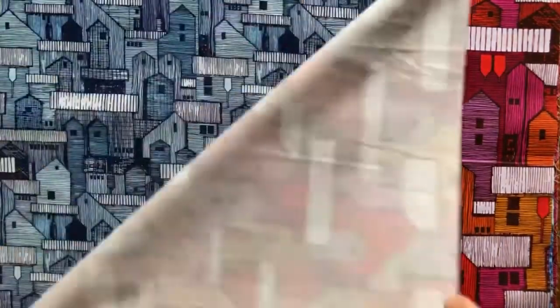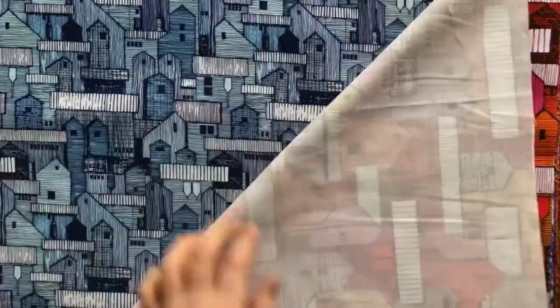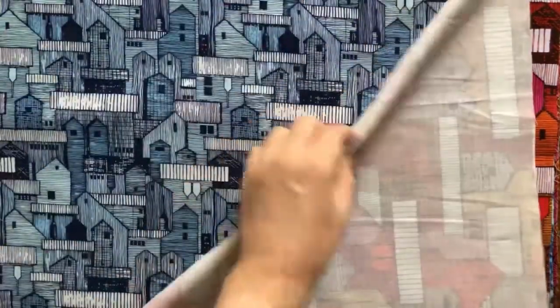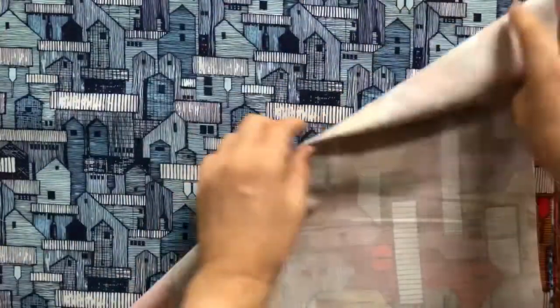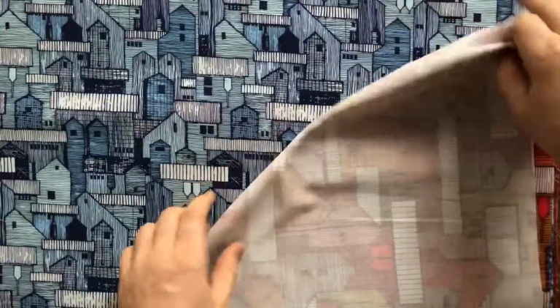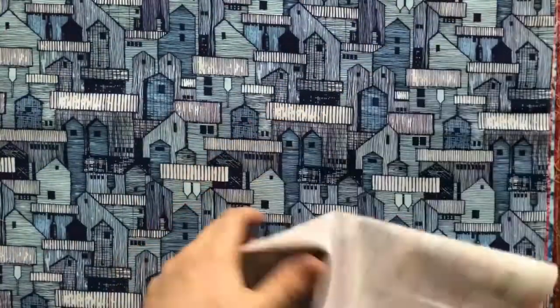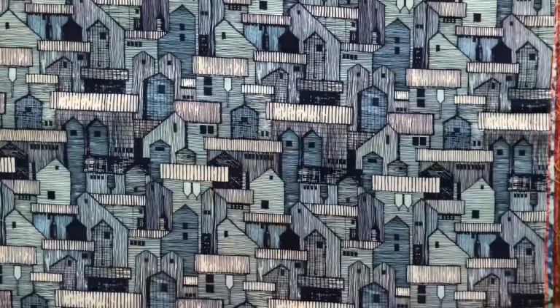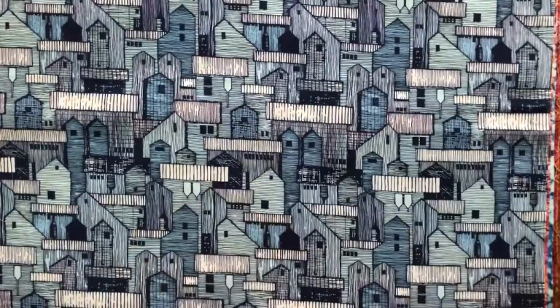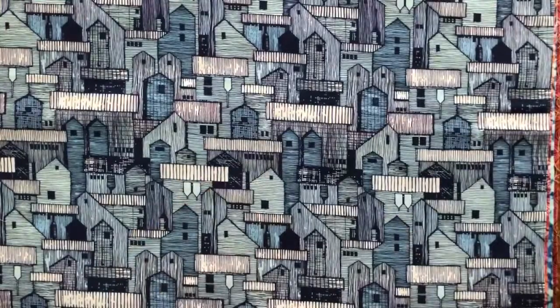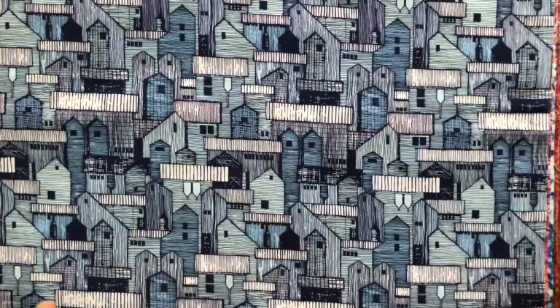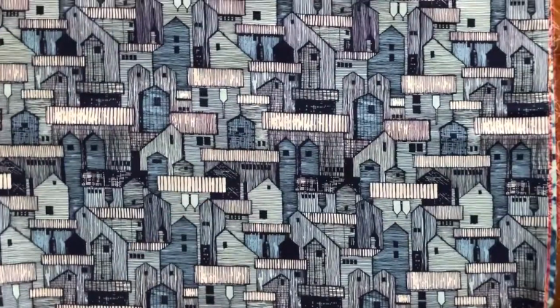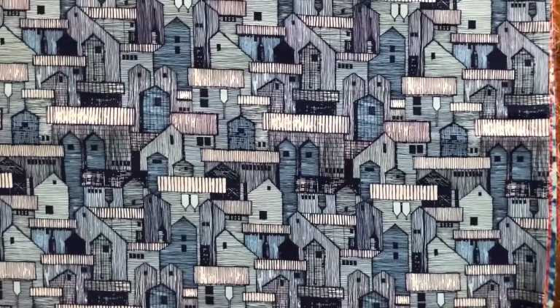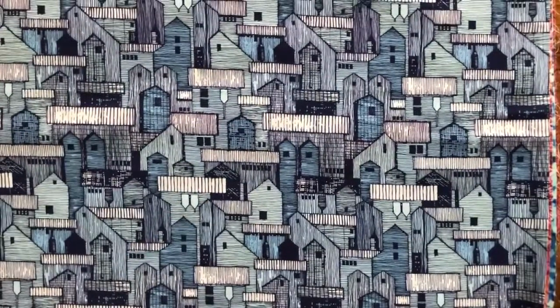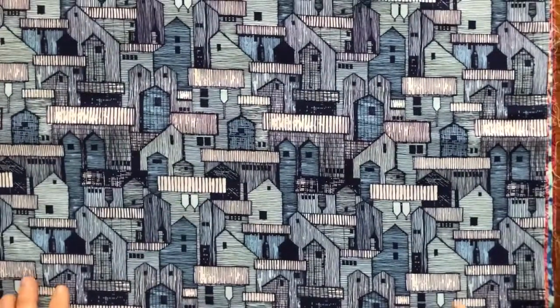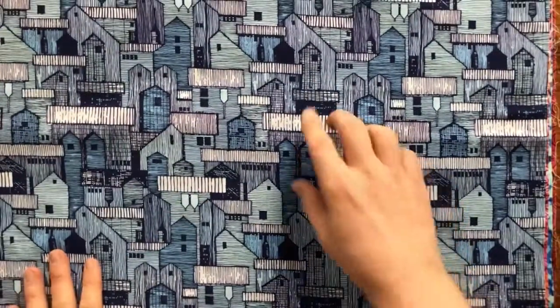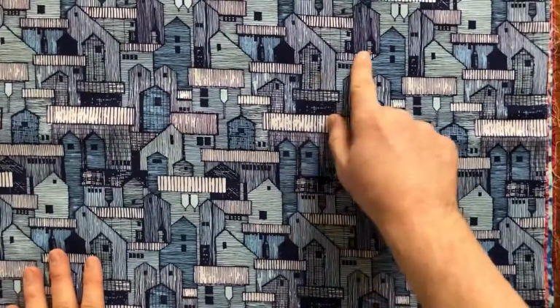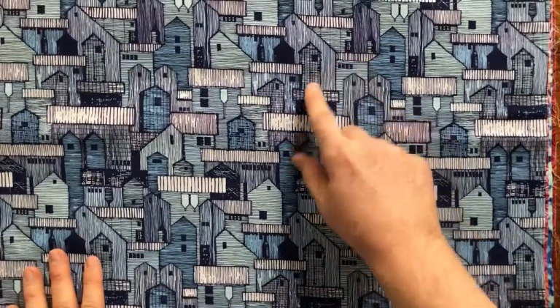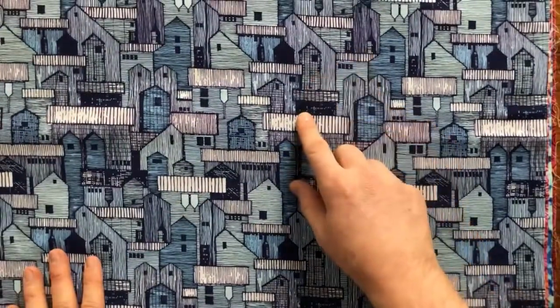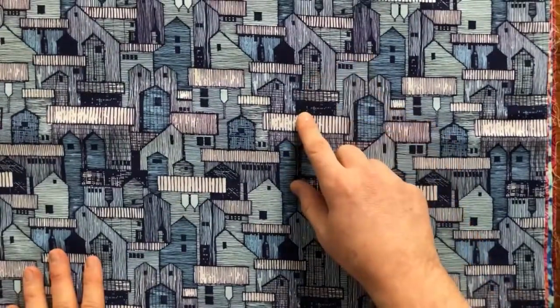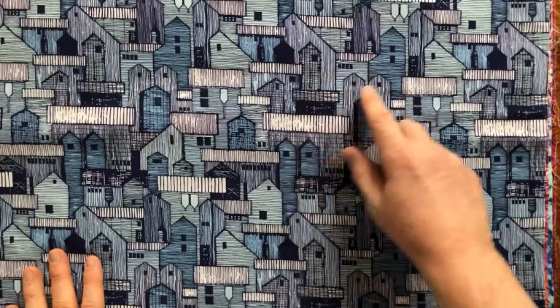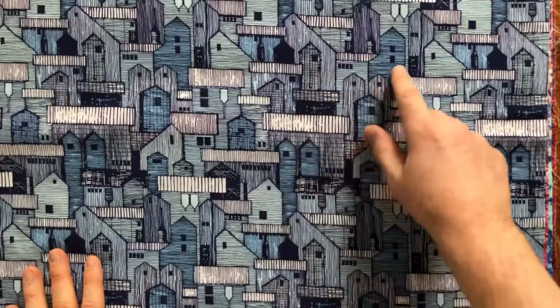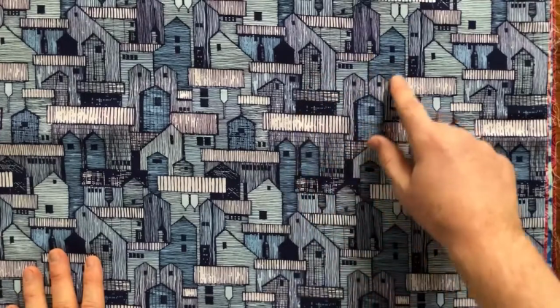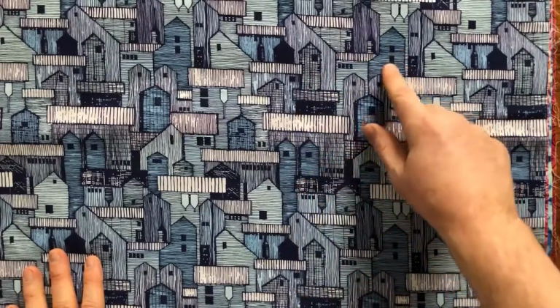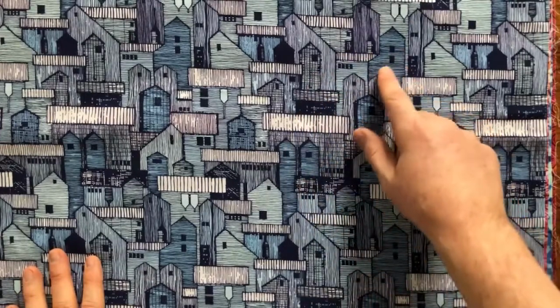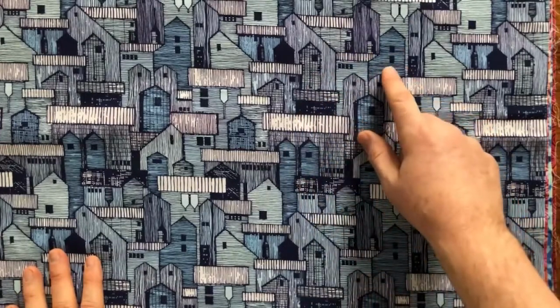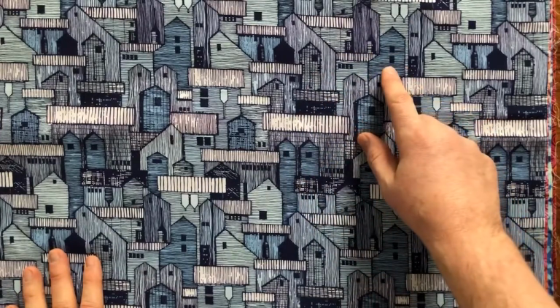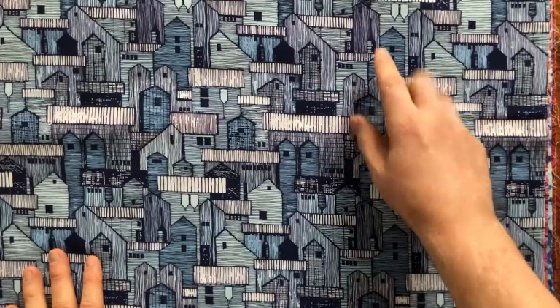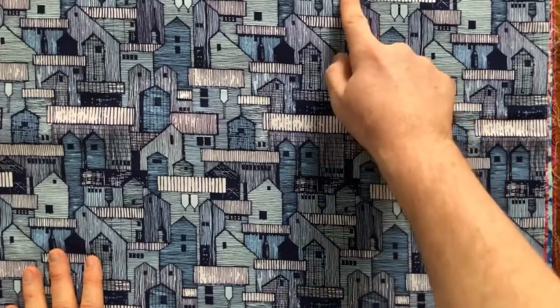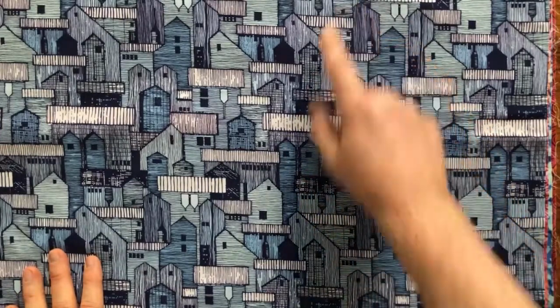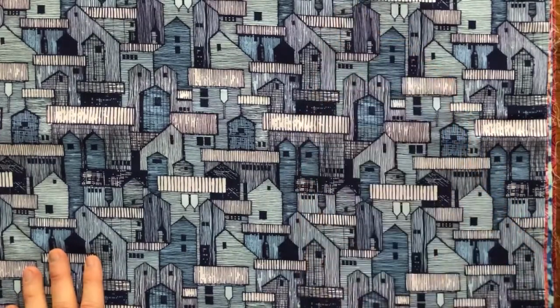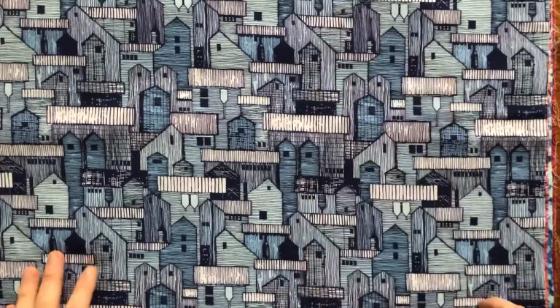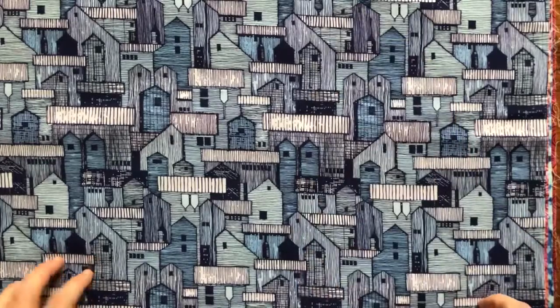There are two versions of this. There's another version called Moonlight that is a smaller scale and has four different shades of blue — these pale gray blues and then a little bit more saturated blue, like a navy, which is in the line work.